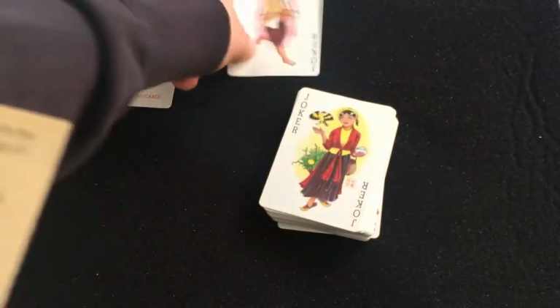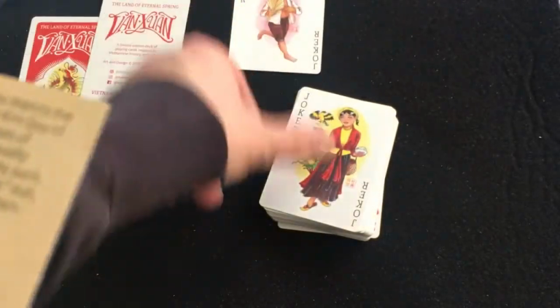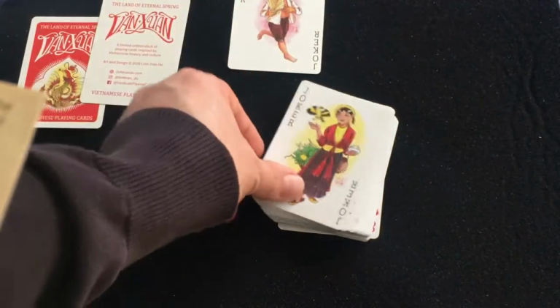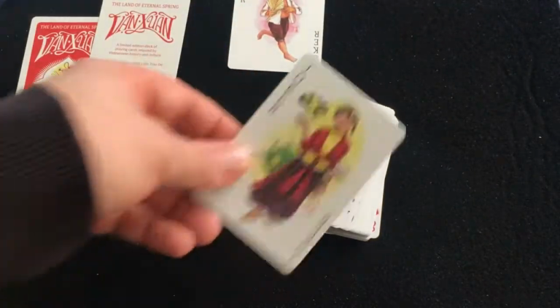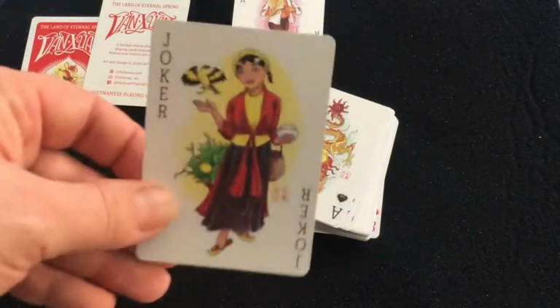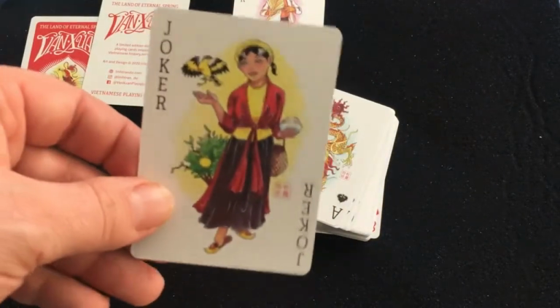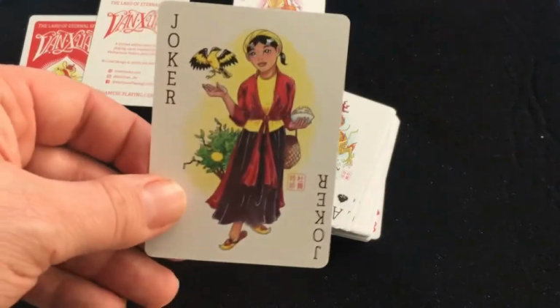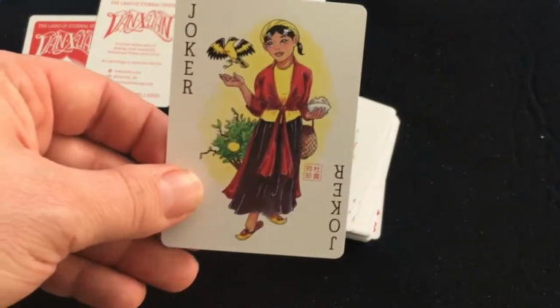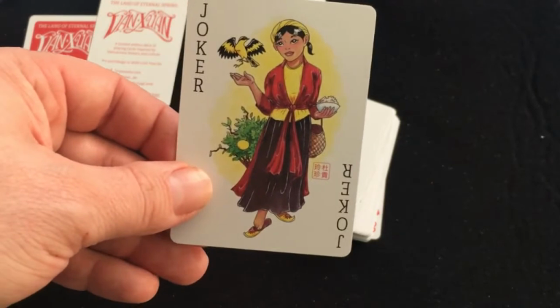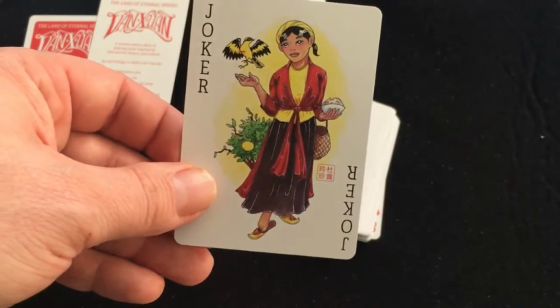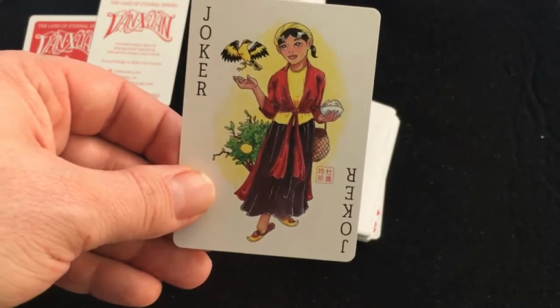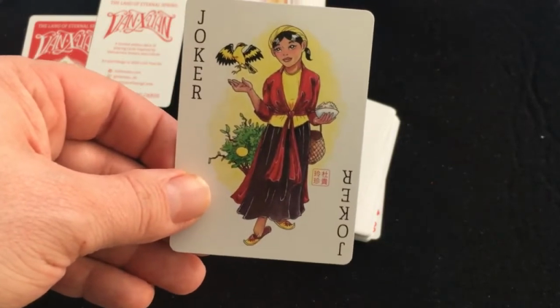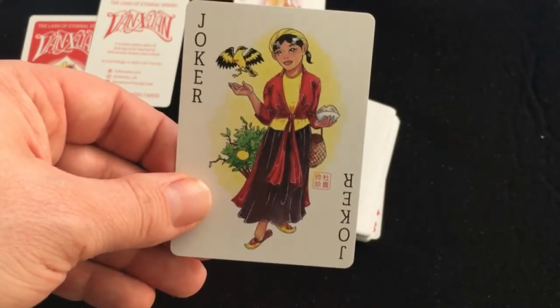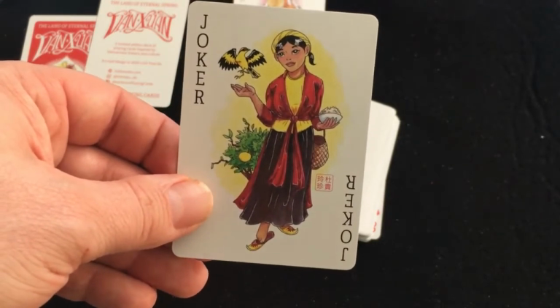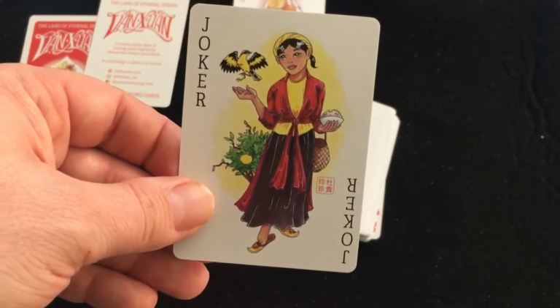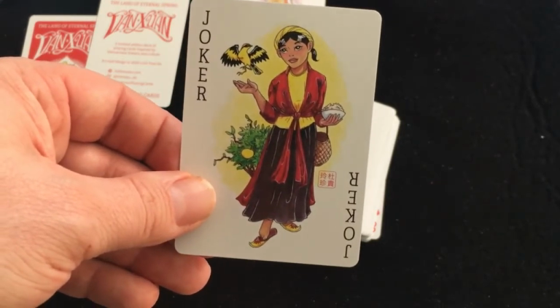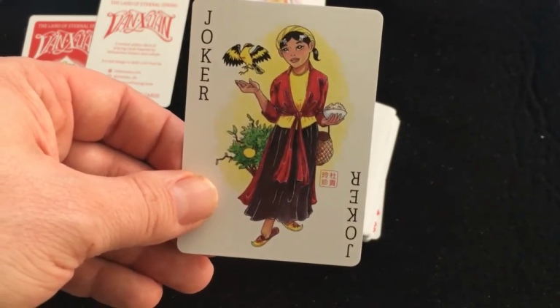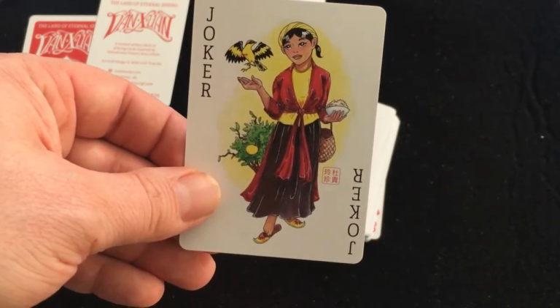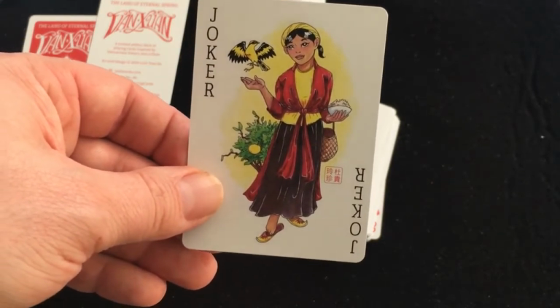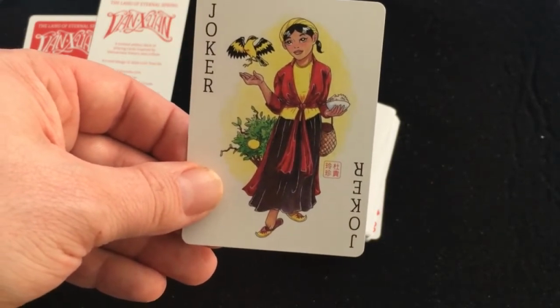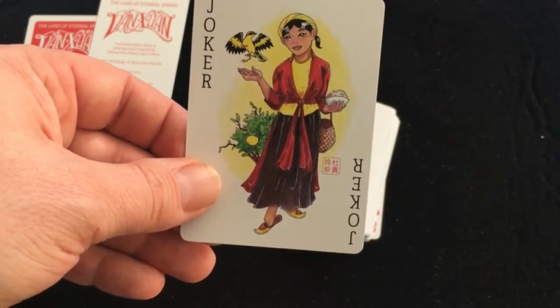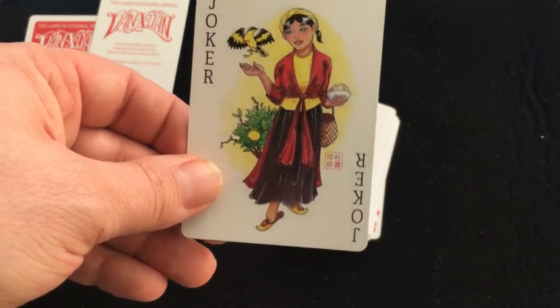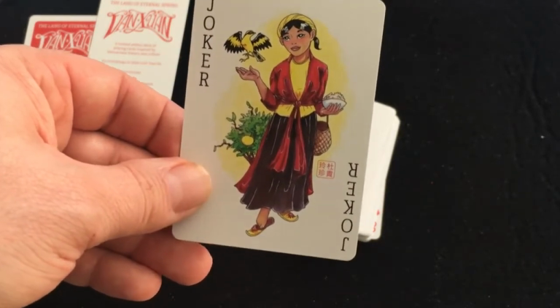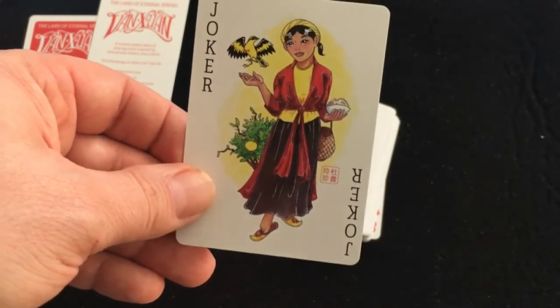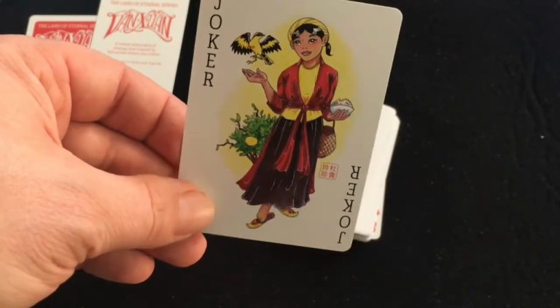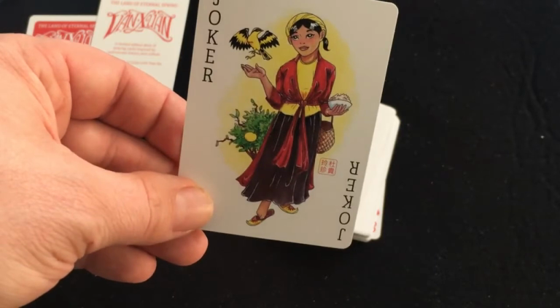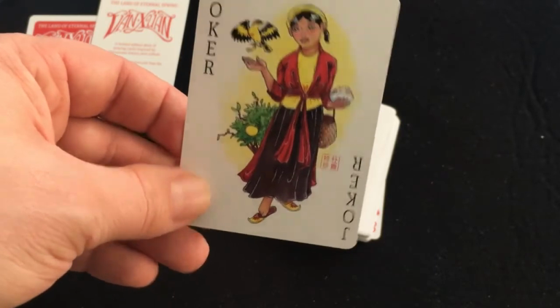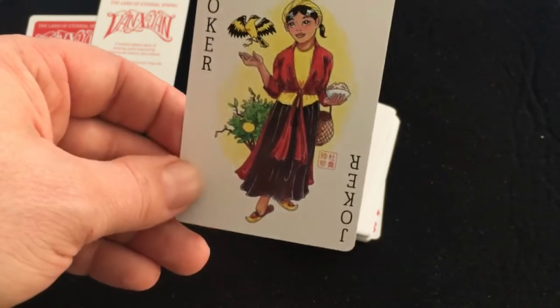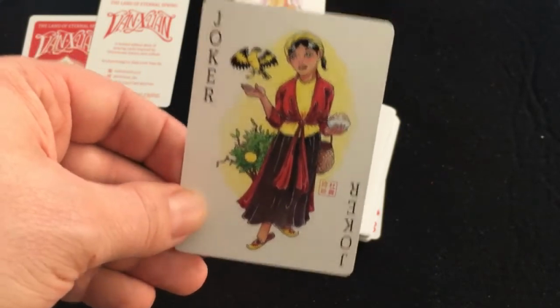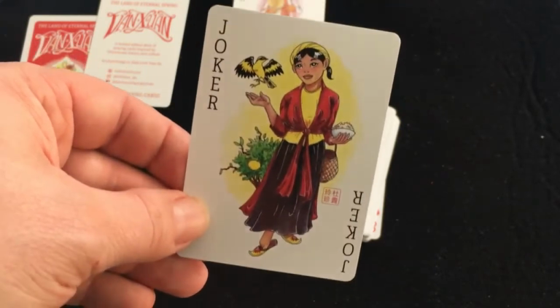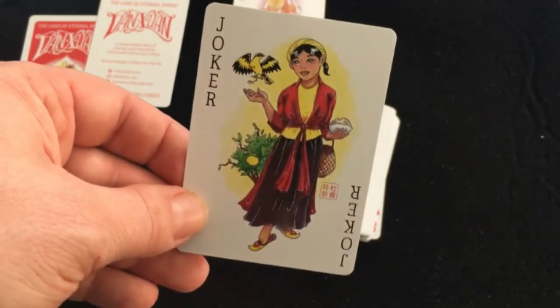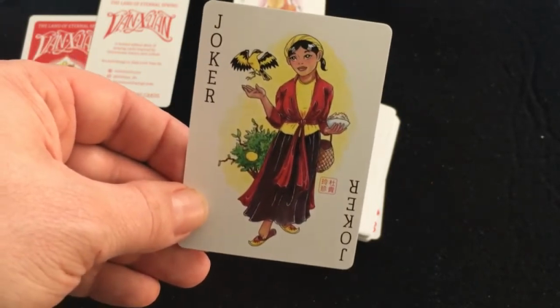The other joker is the Vietnamese Cinderella, known as Tam, from the story Tam Cam — the Vietnamese equivalent of Cinderella.